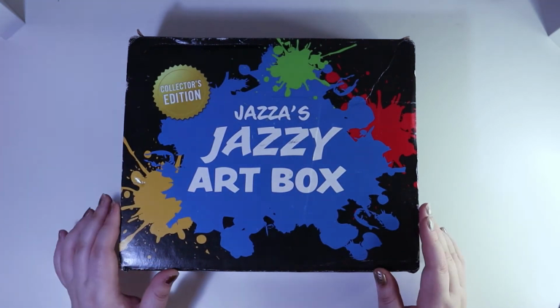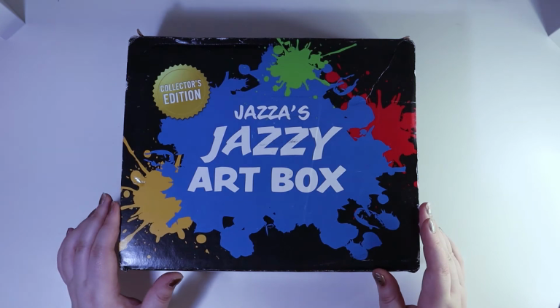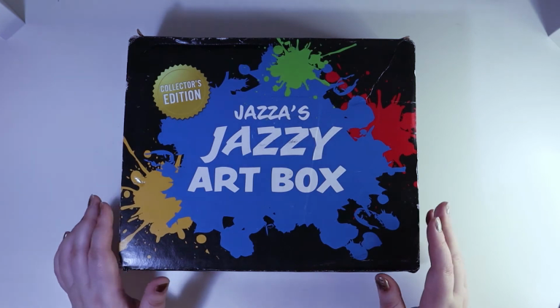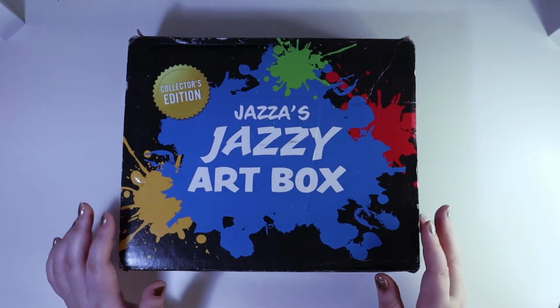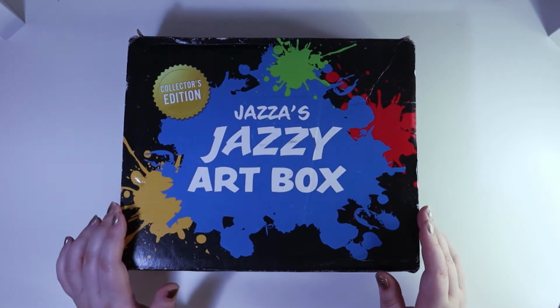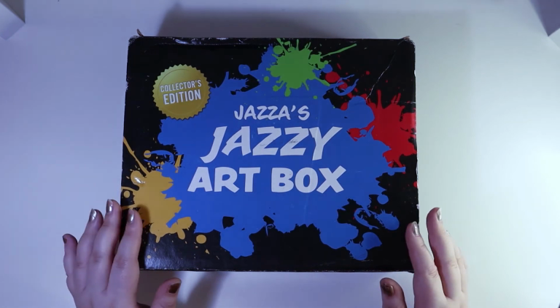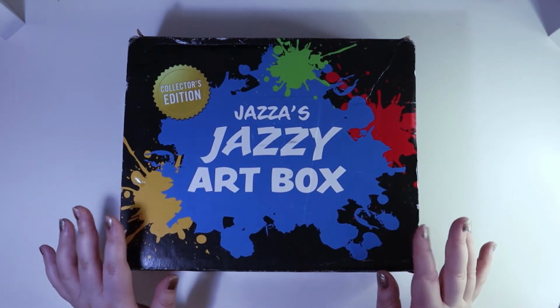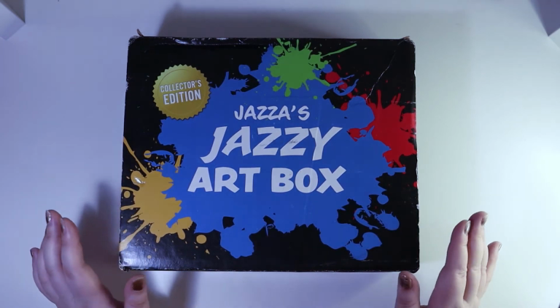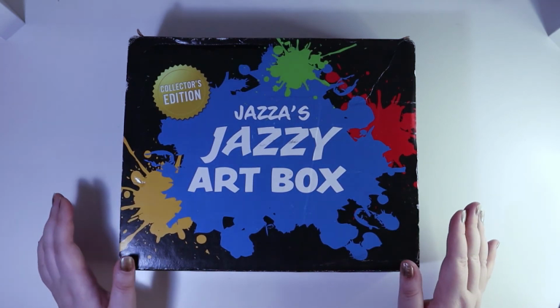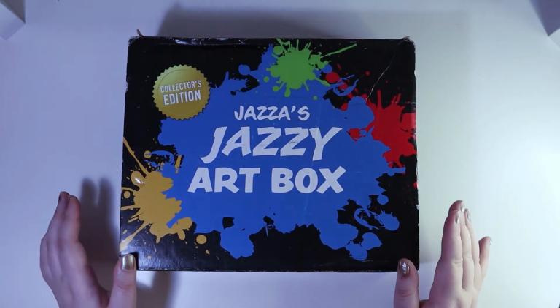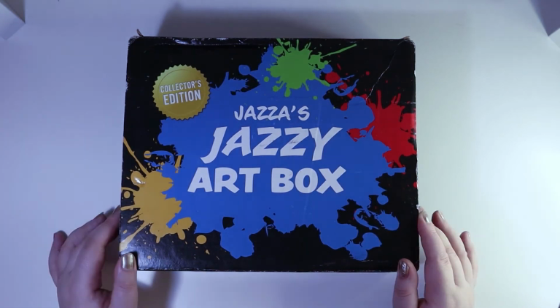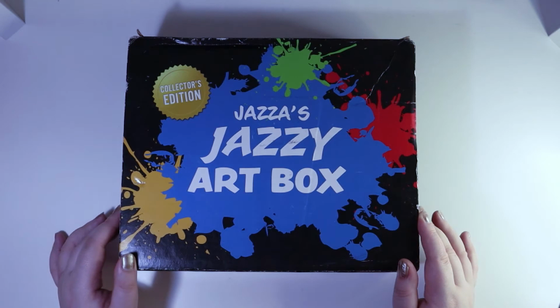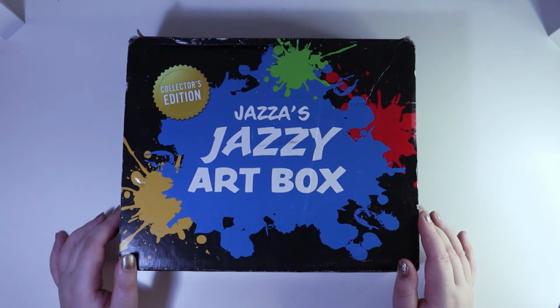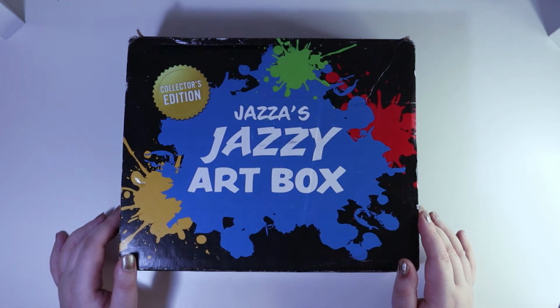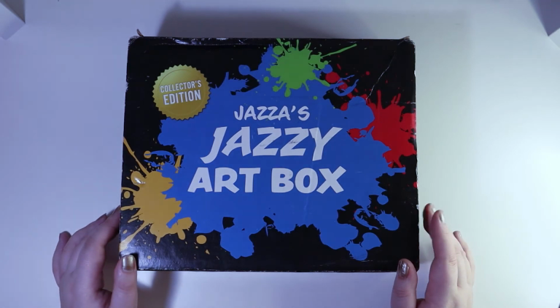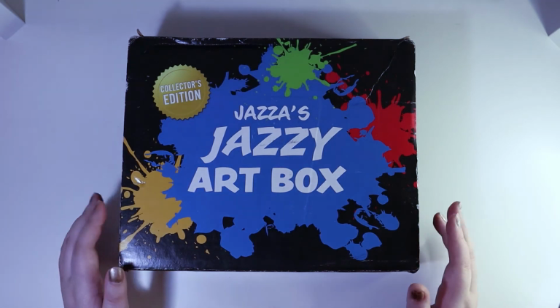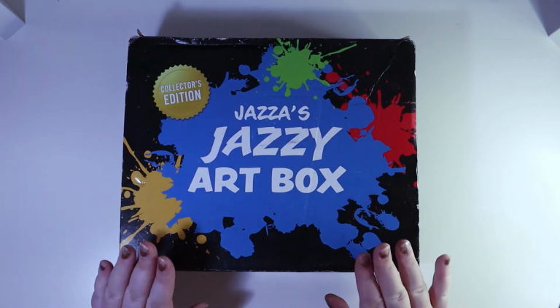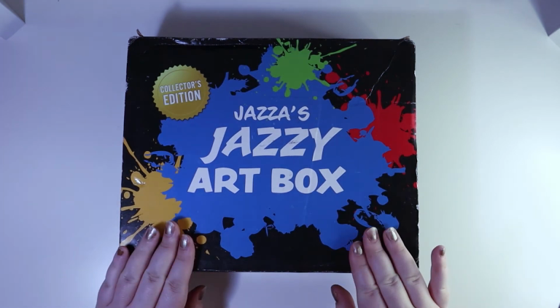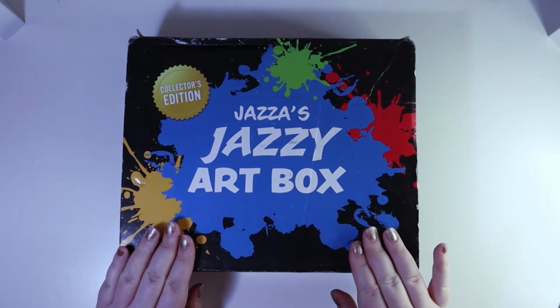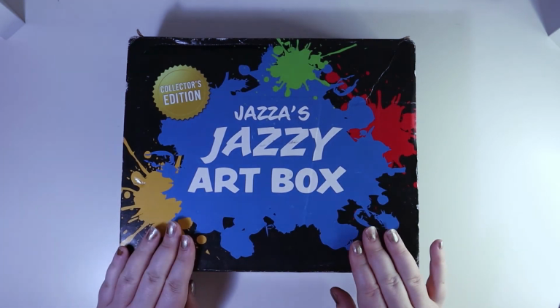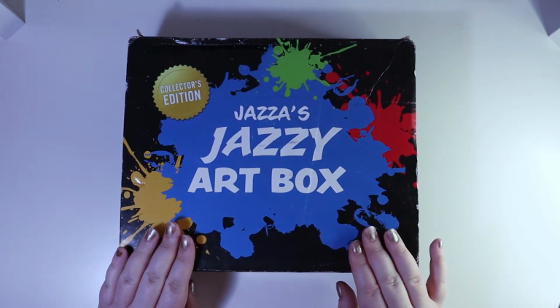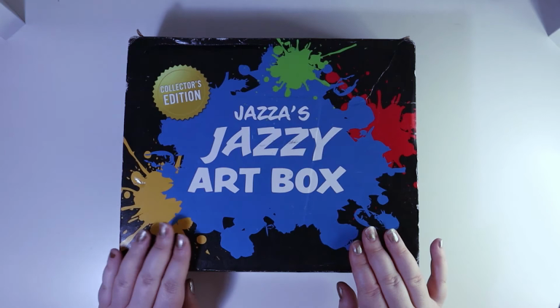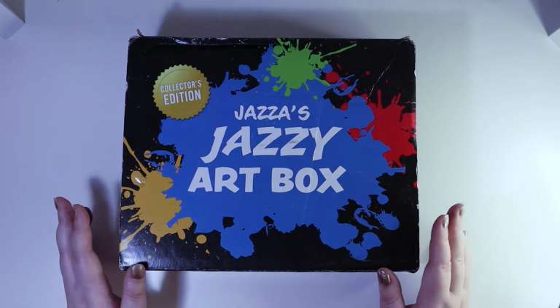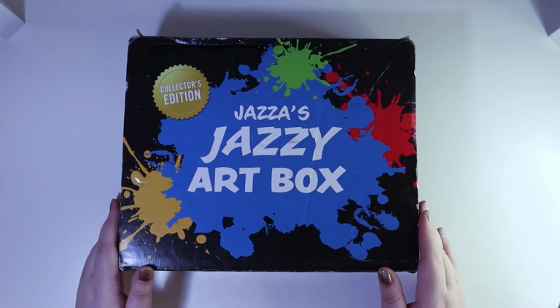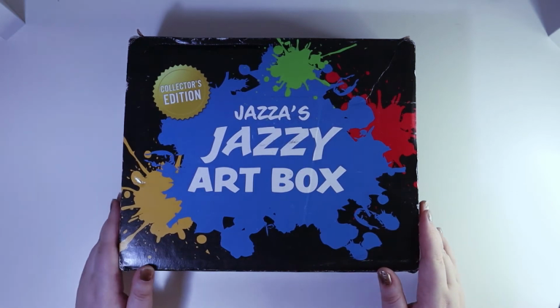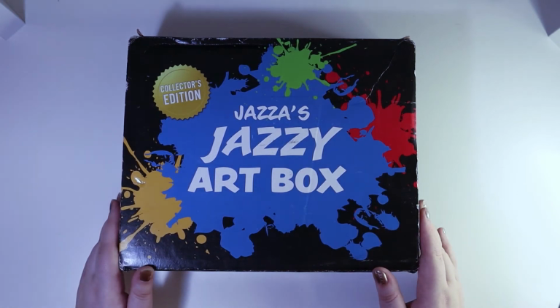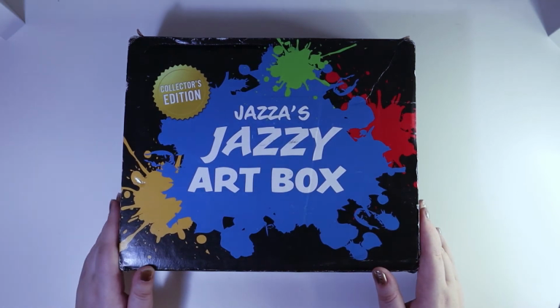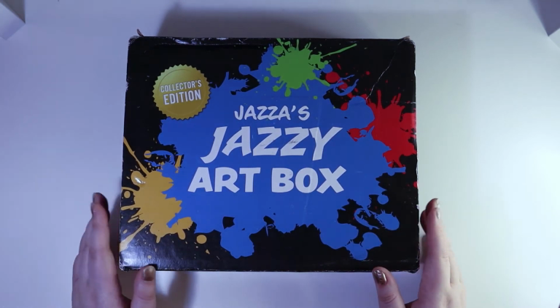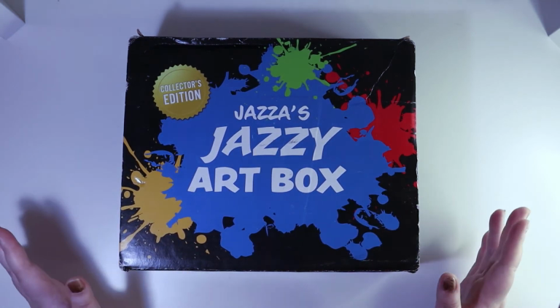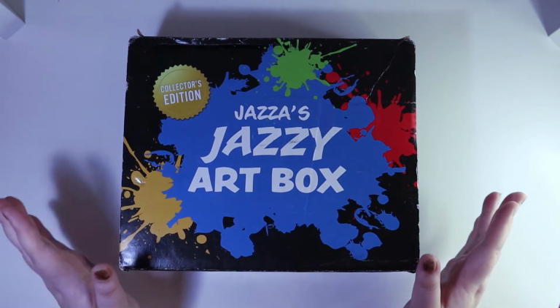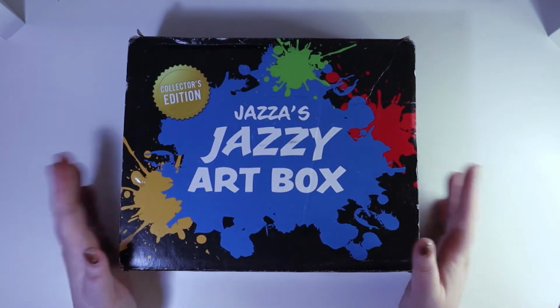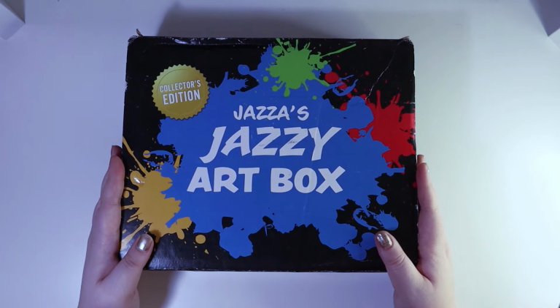So I ordered this Jazza's Jazzy Art Box on the second pre-order because I missed out on the first one. Got it about end of November, and haven't had a chance to unbox it yet, so I thought I would do that with you guys.